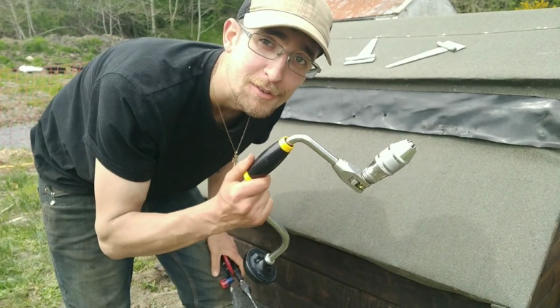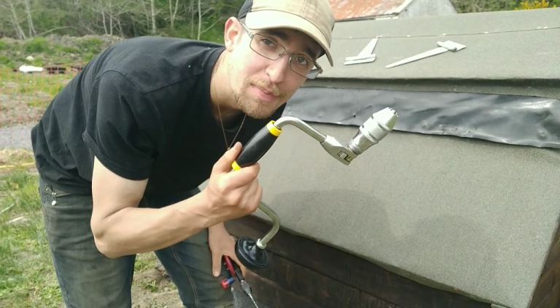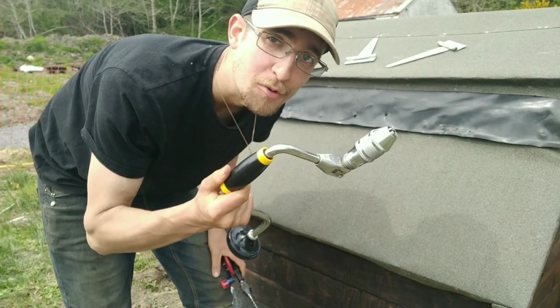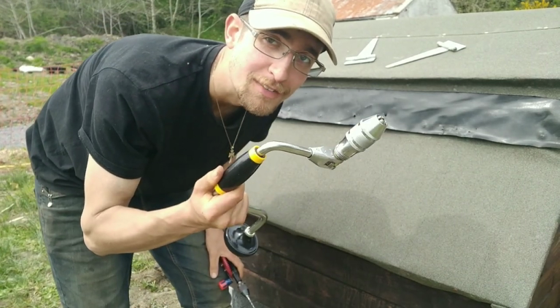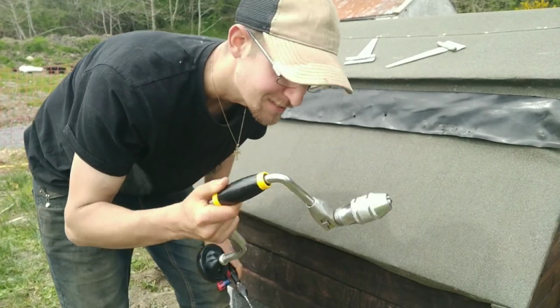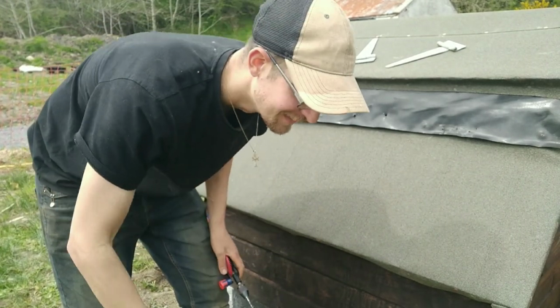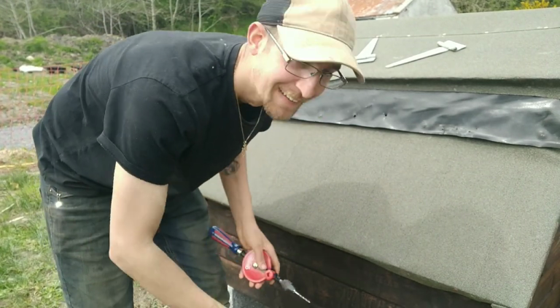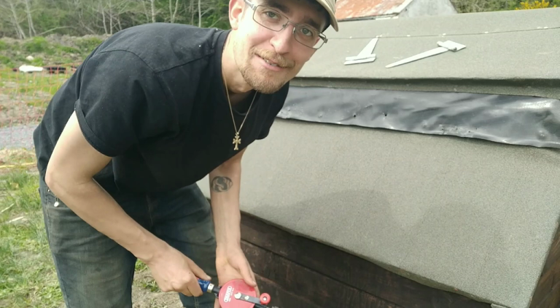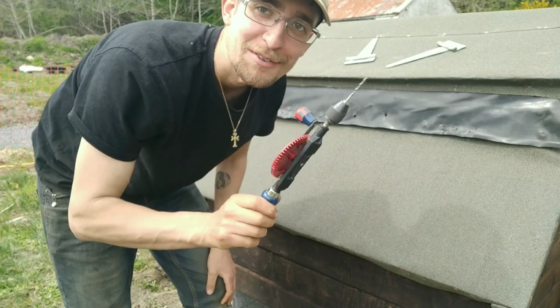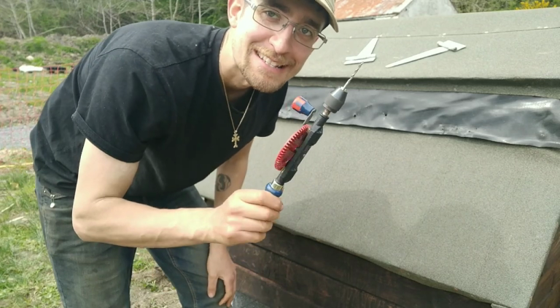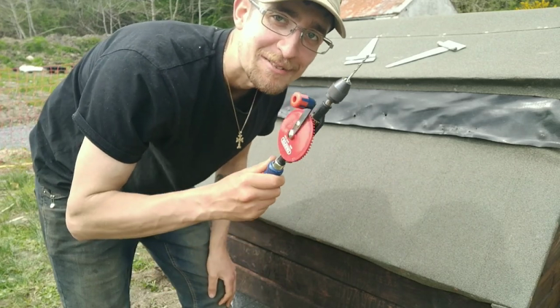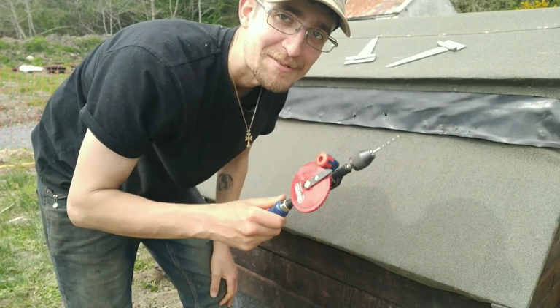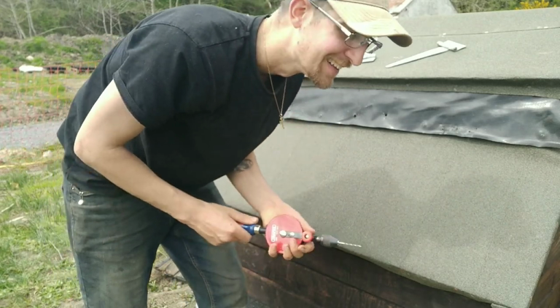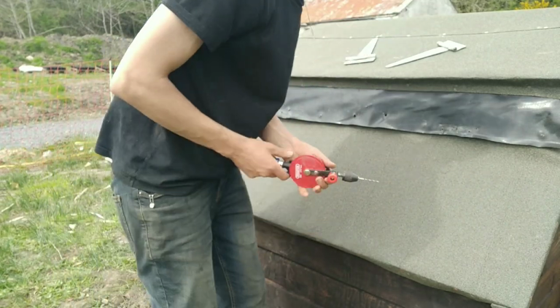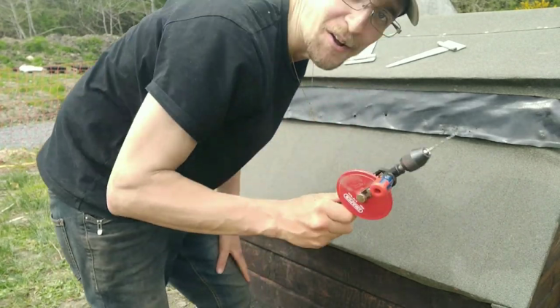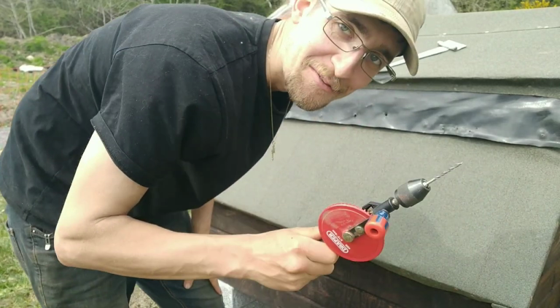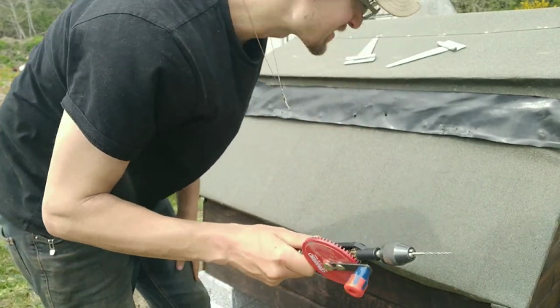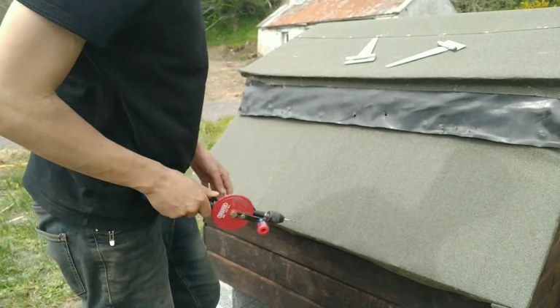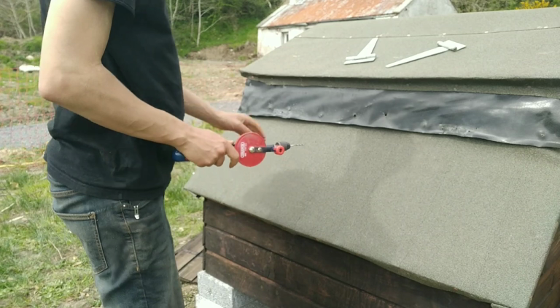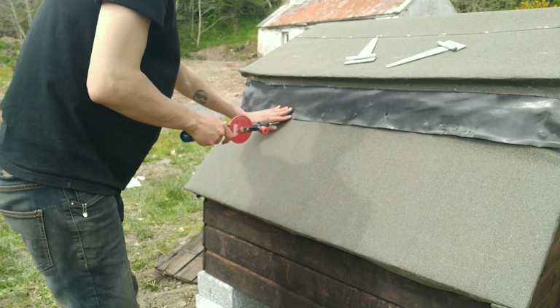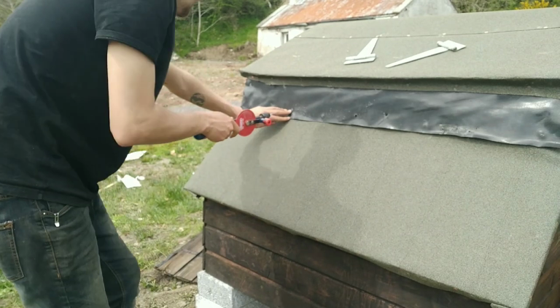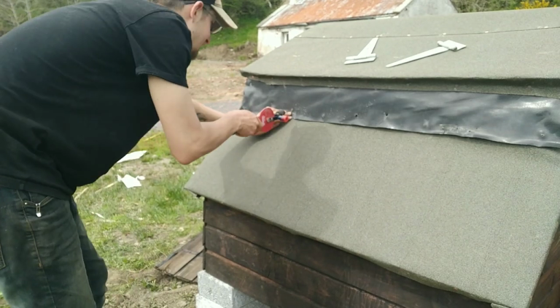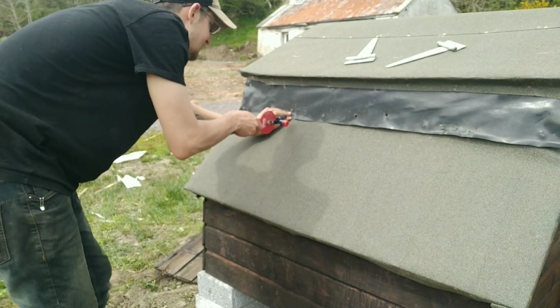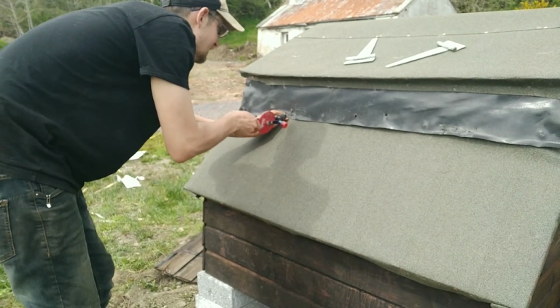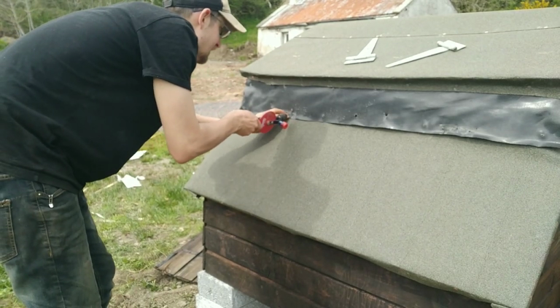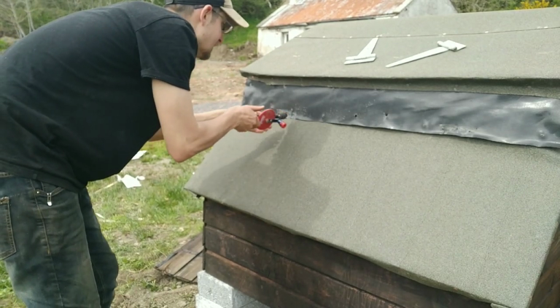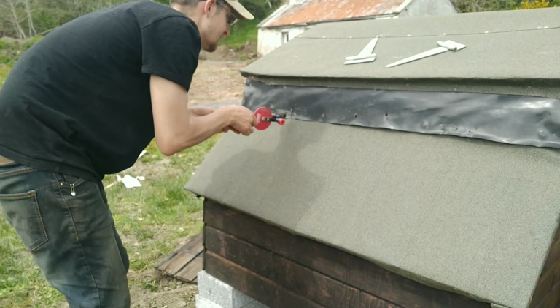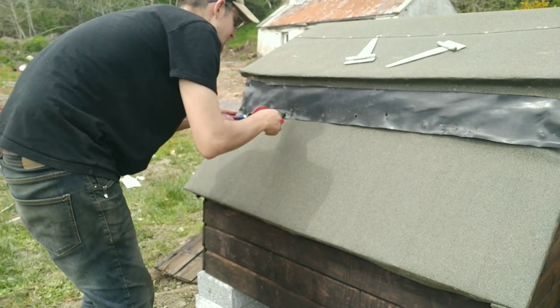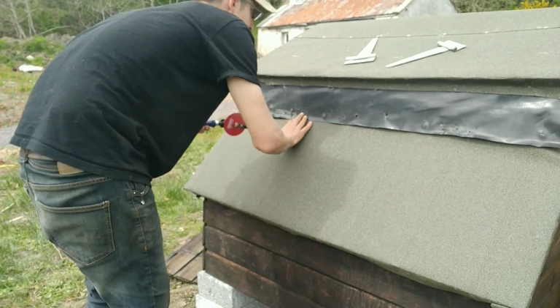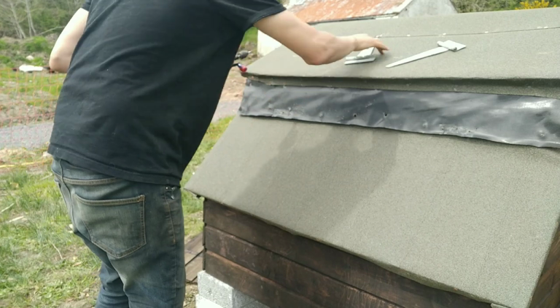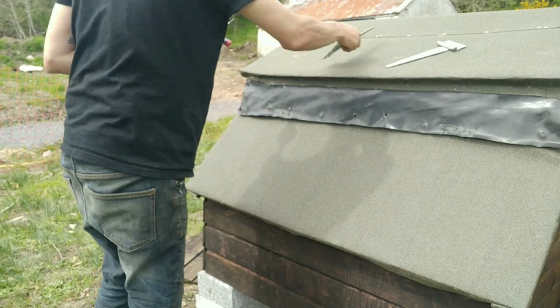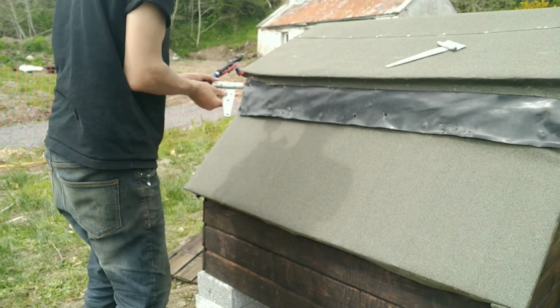The drill bit broke on this, but I have a redundancy — I have one of these as well. Always have redundancies. All right, let's see, is that right?